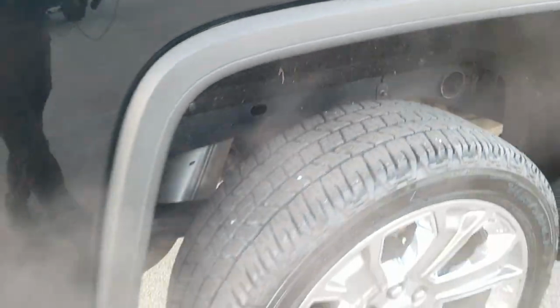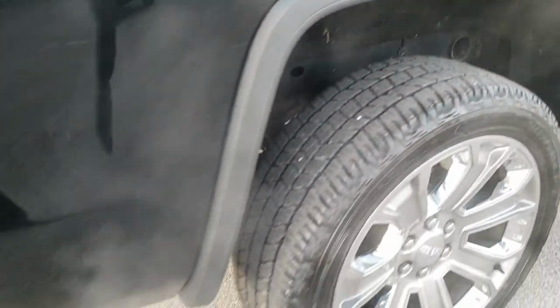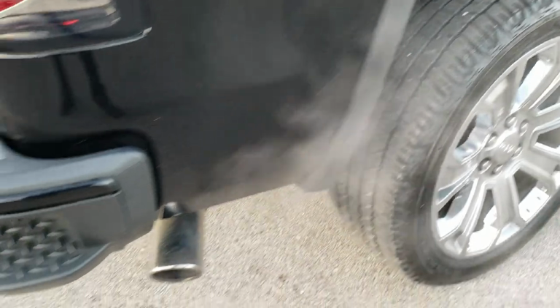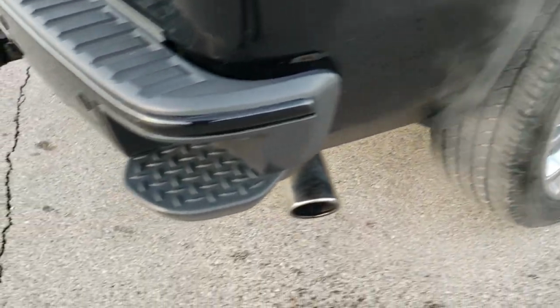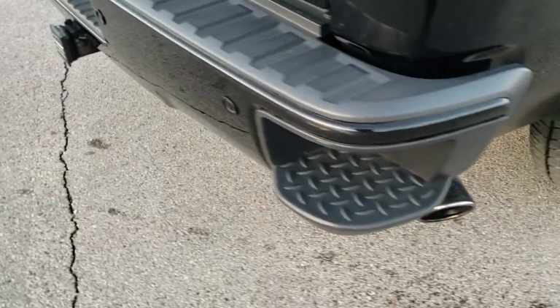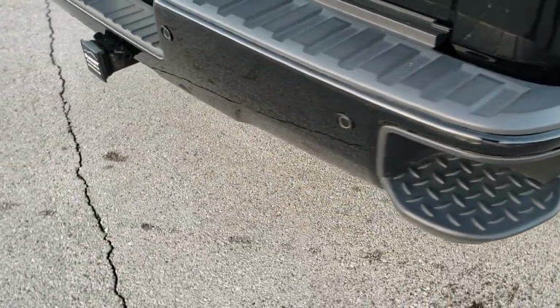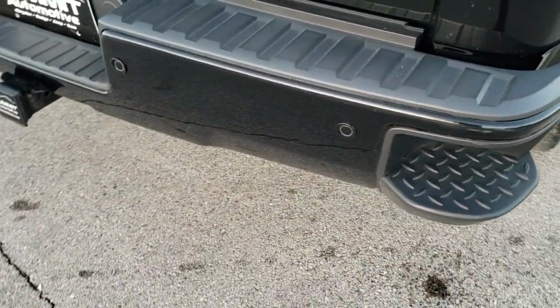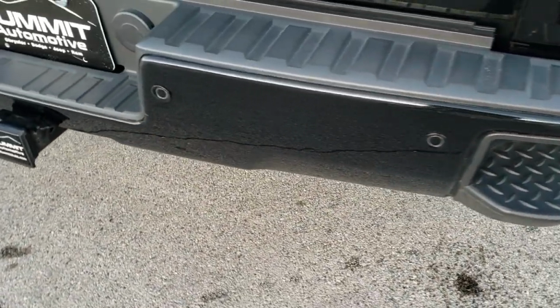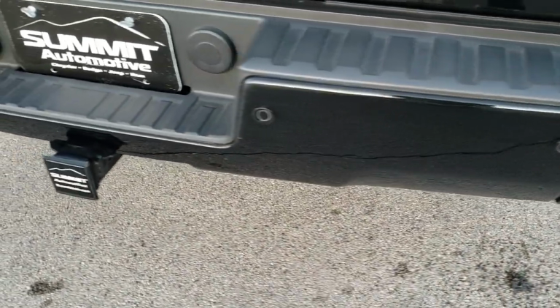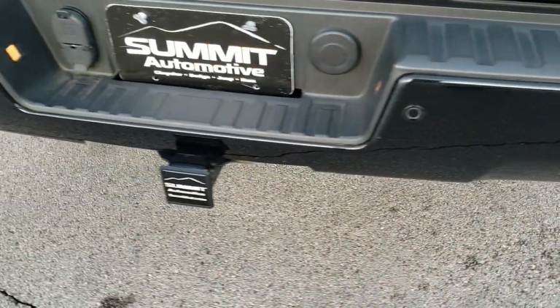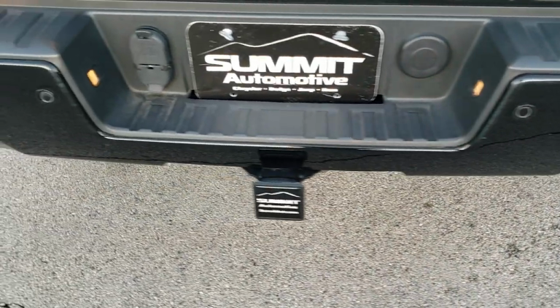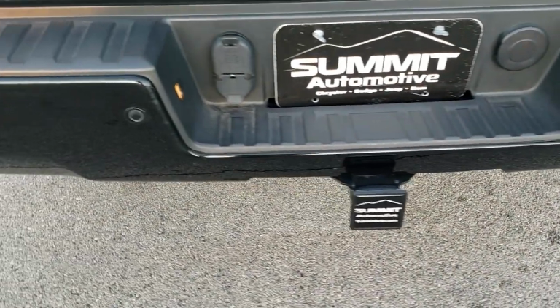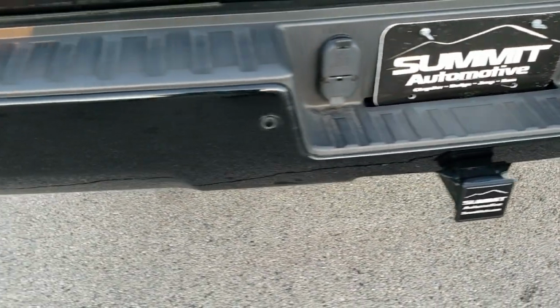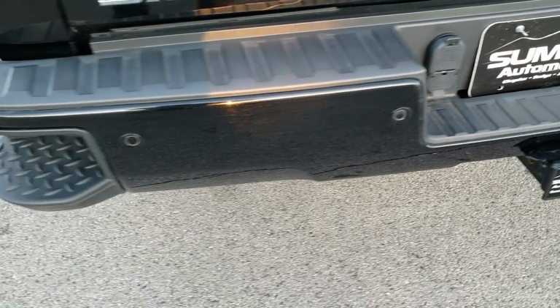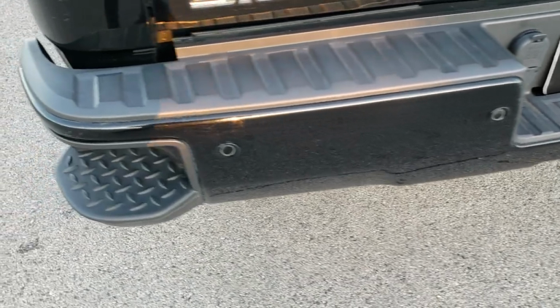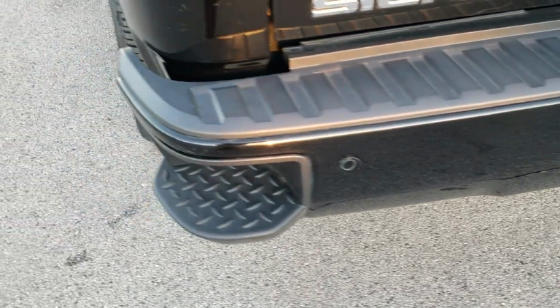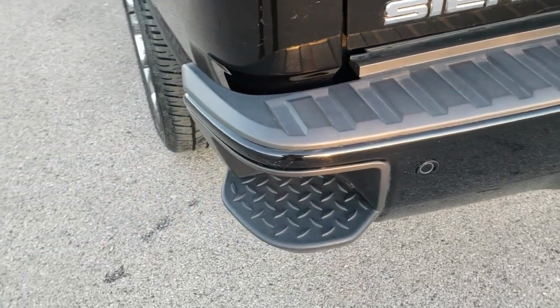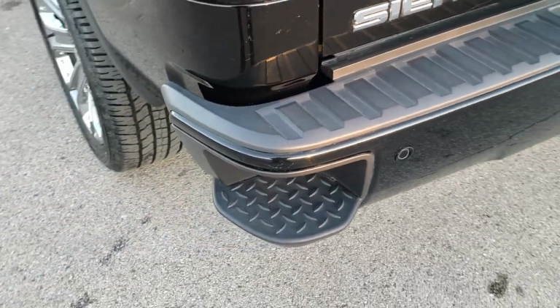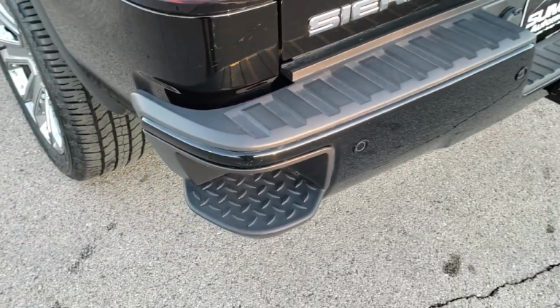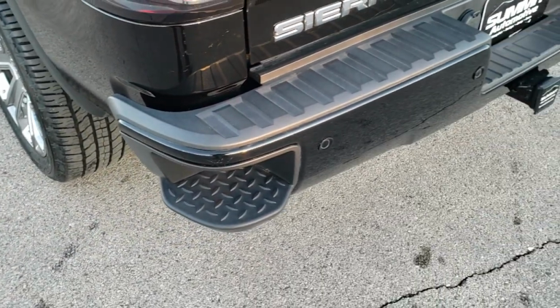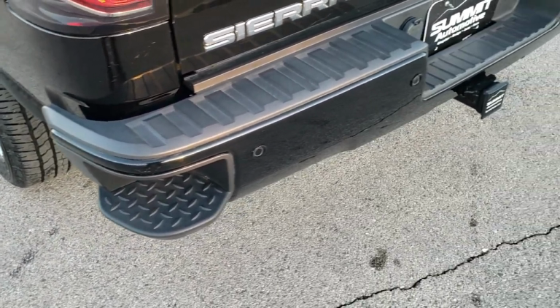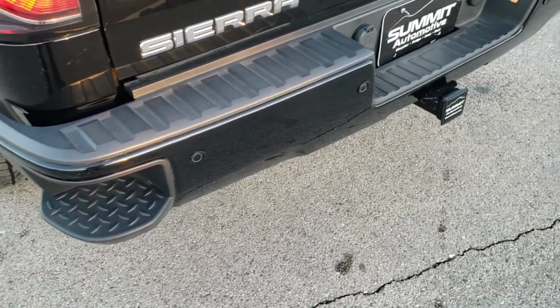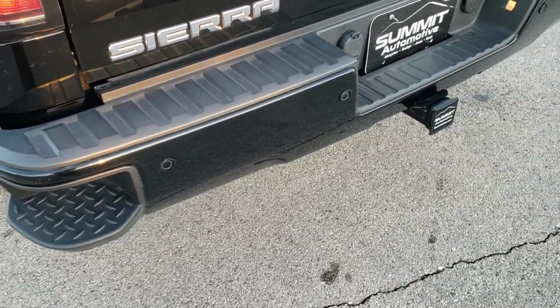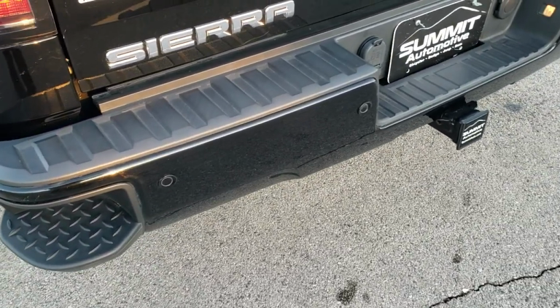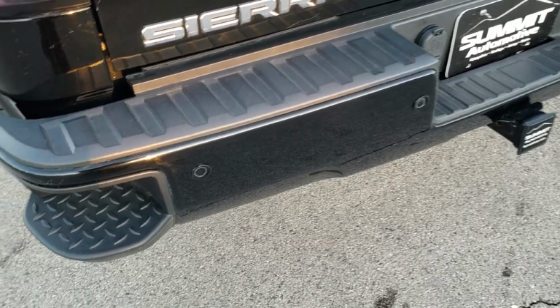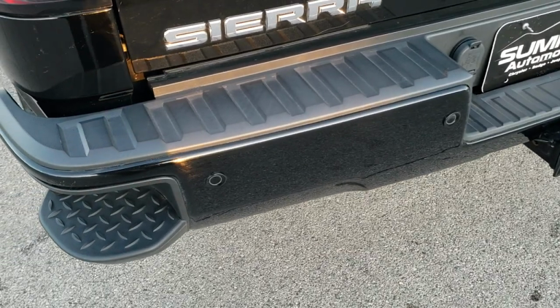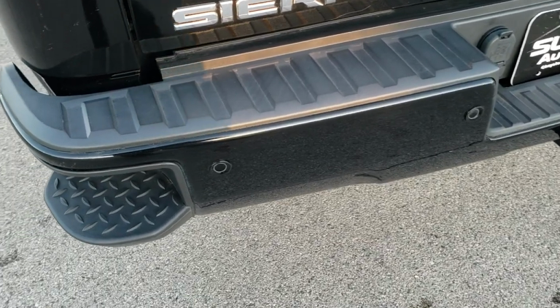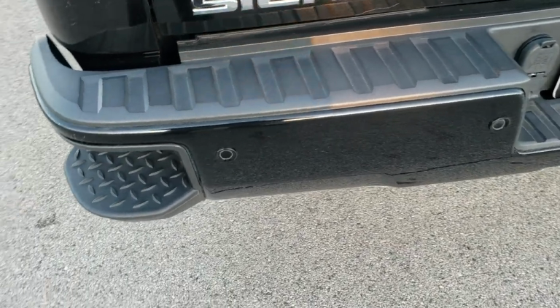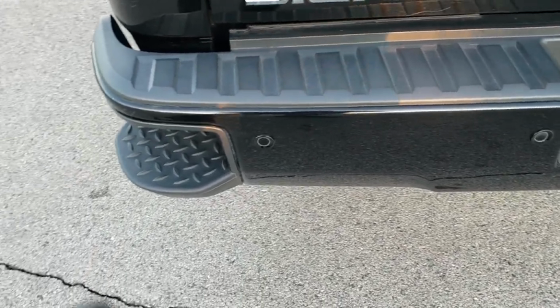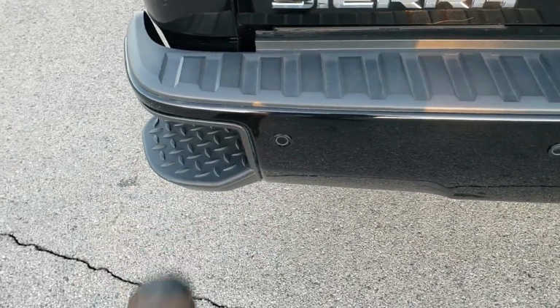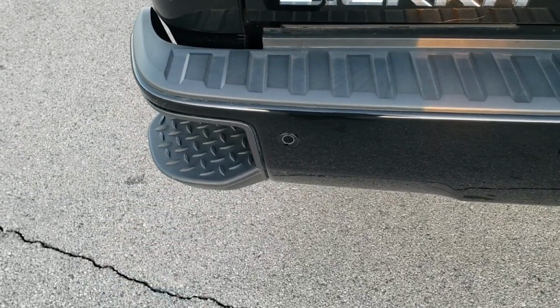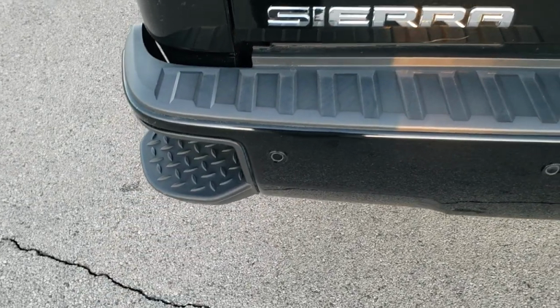Coming around to the back of the vehicle, the rear bumper is in excellent condition, no dents or dings on that. It does come with a full towing package, which includes receiver hitch, 4-pin and 7-pin wiring, backup parking sensors, and the in-bumper steps.